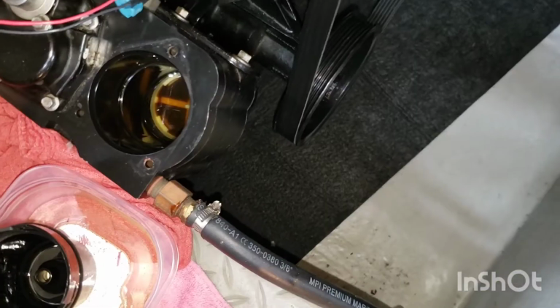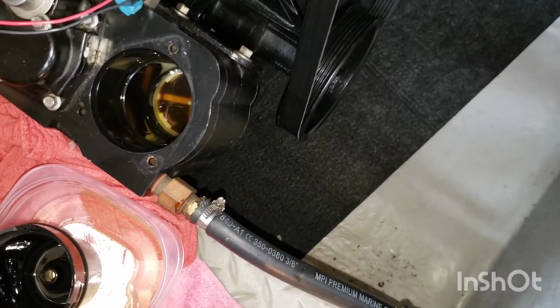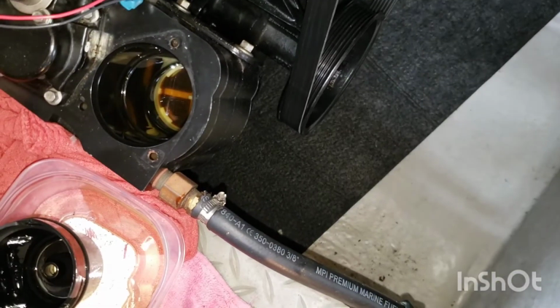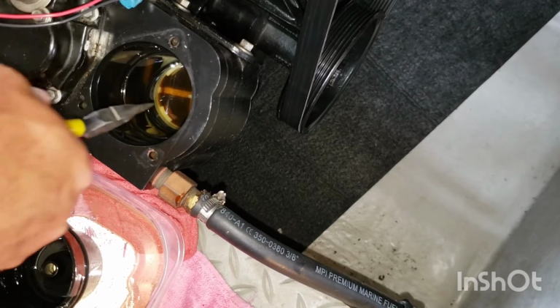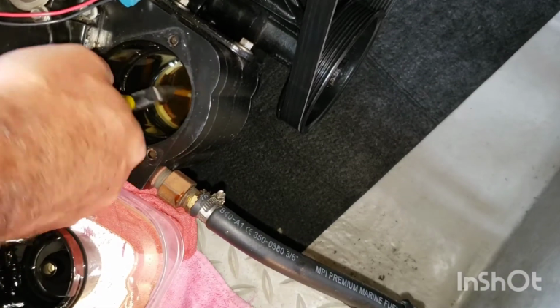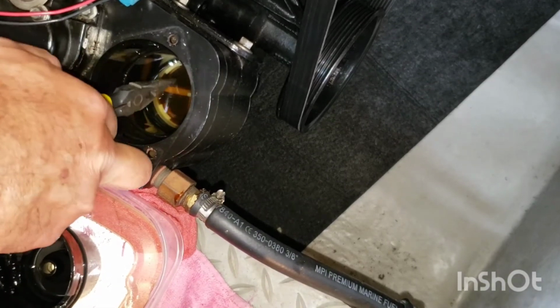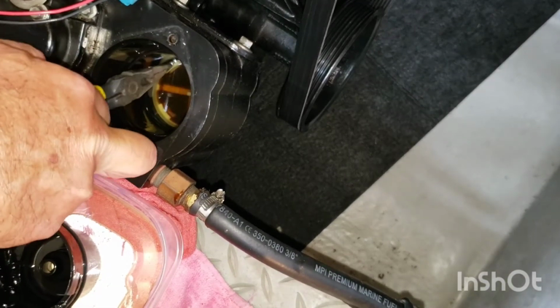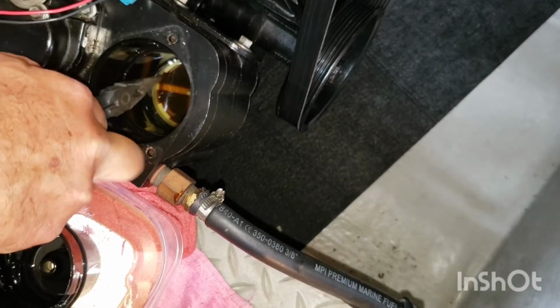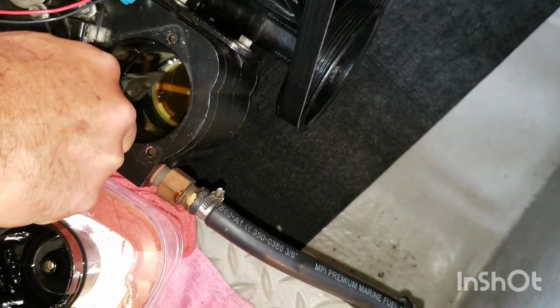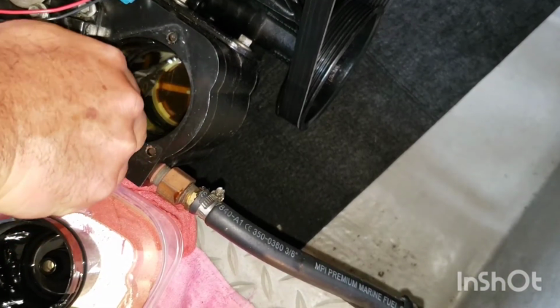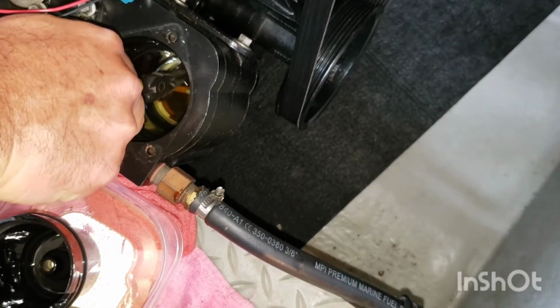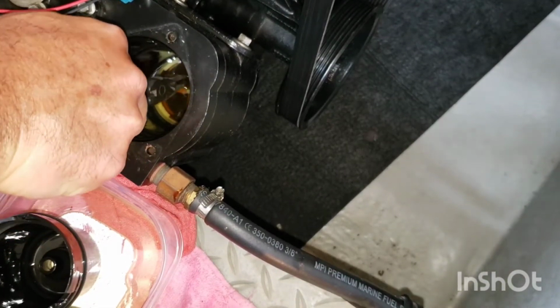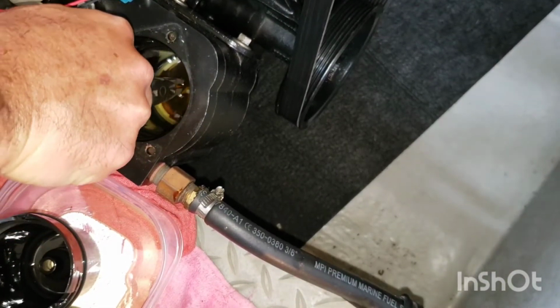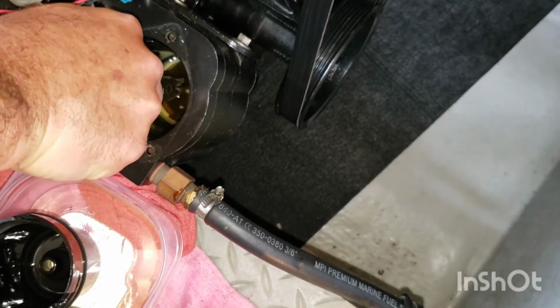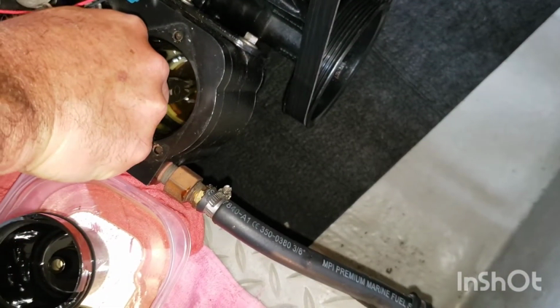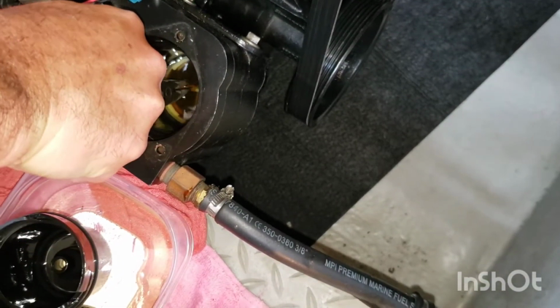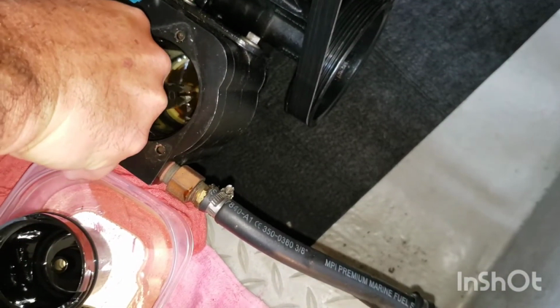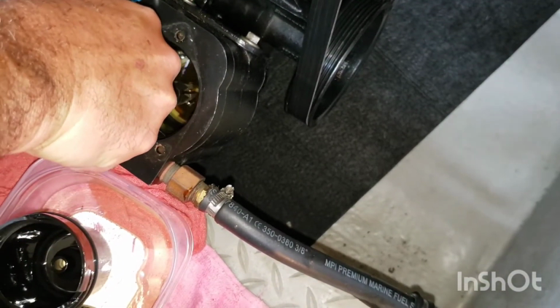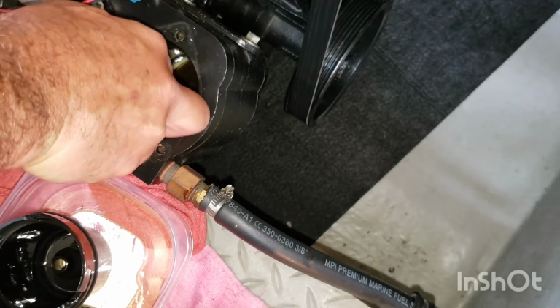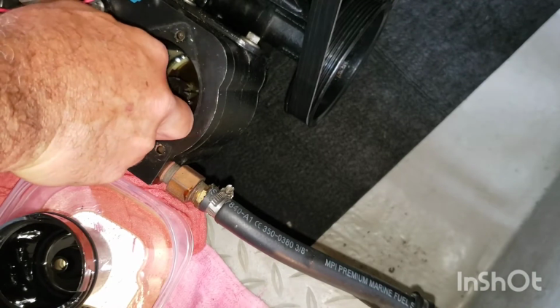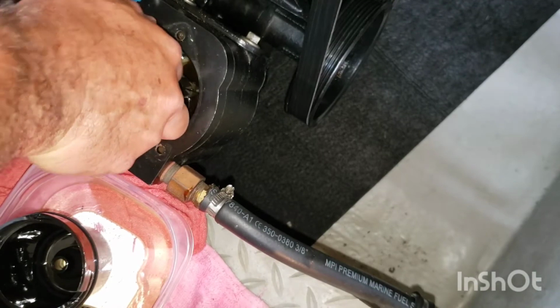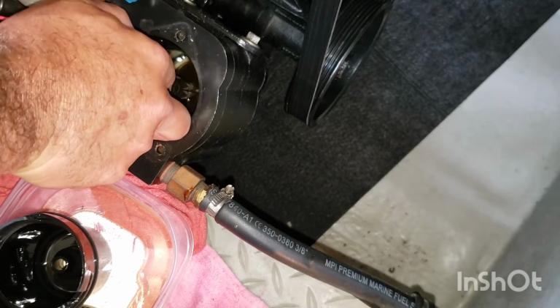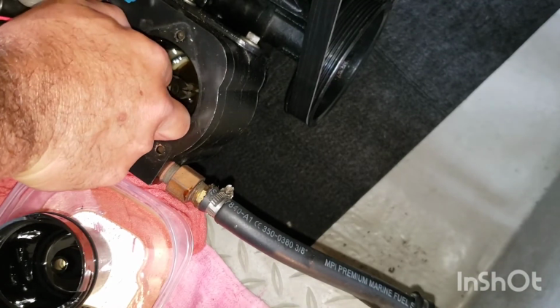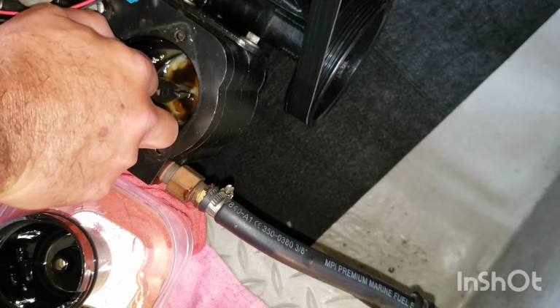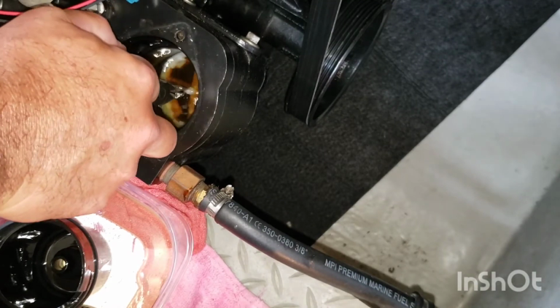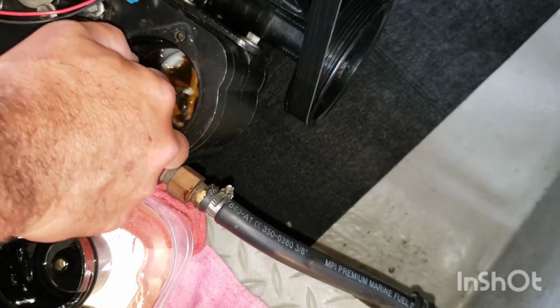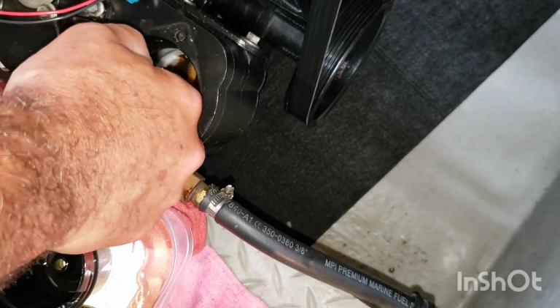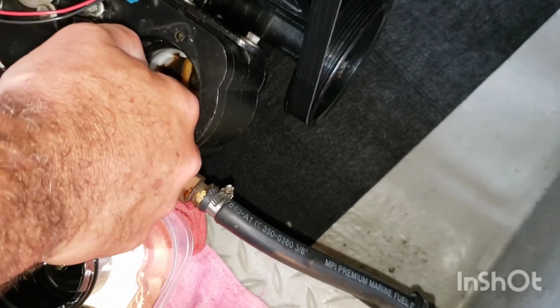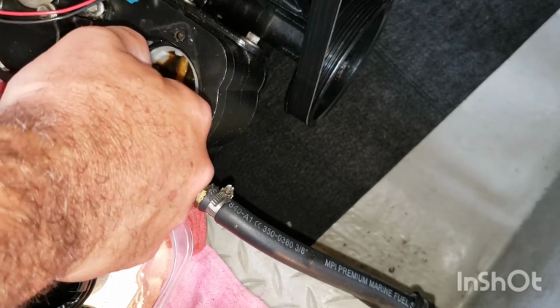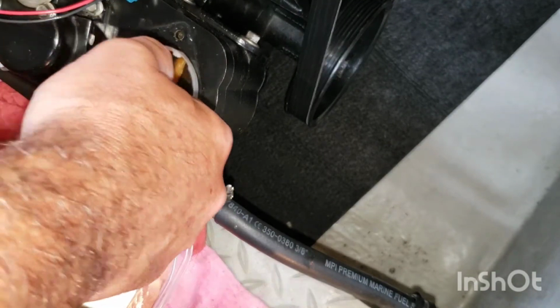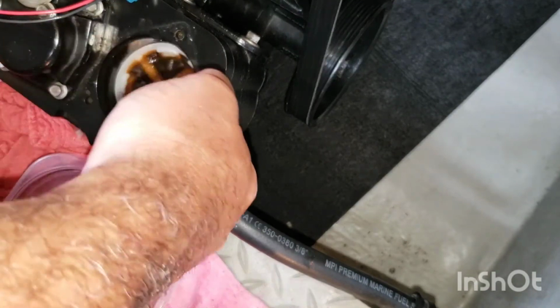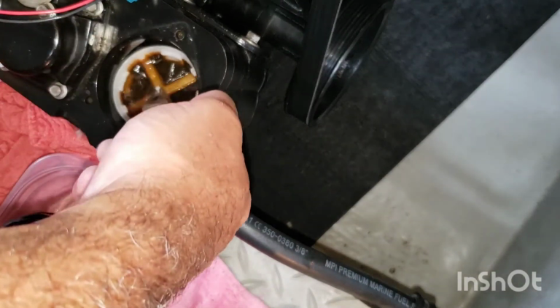The filter disk is another component that needs to be changed. It is easily removed by using long nose pliers and gripping a tab to pull the filter disk out.